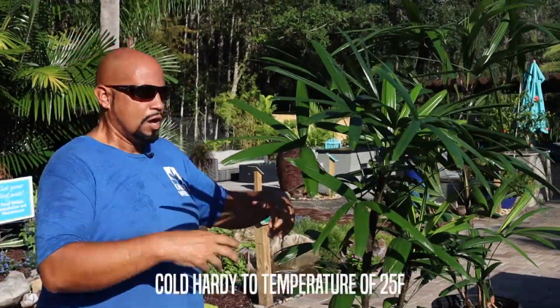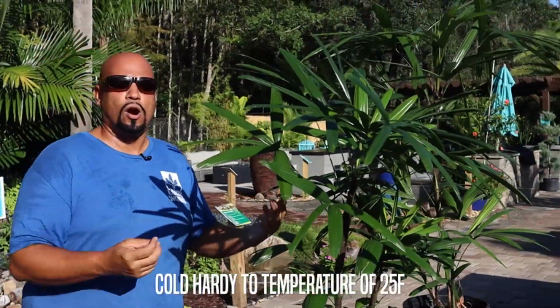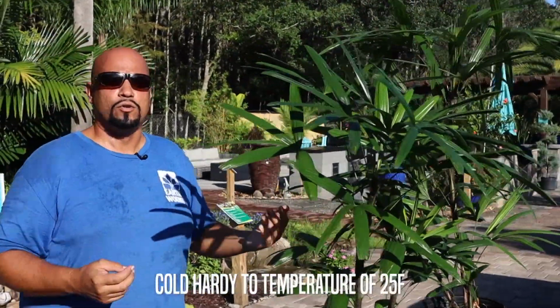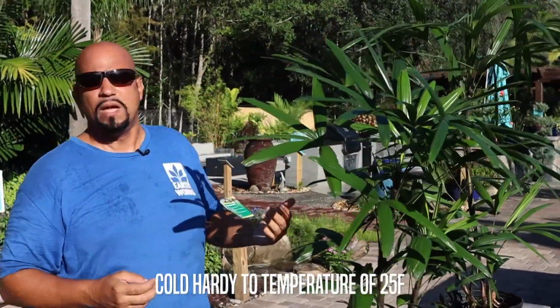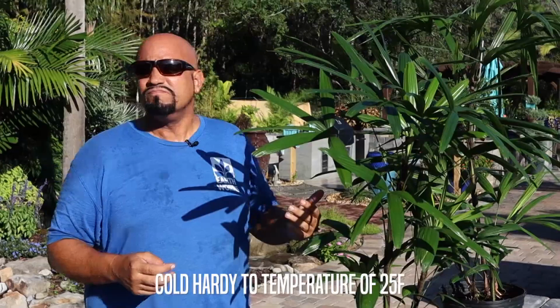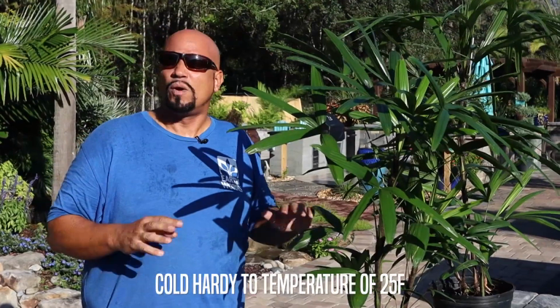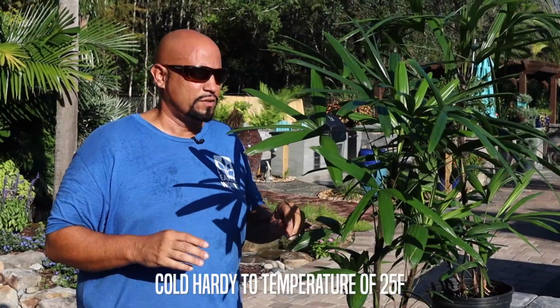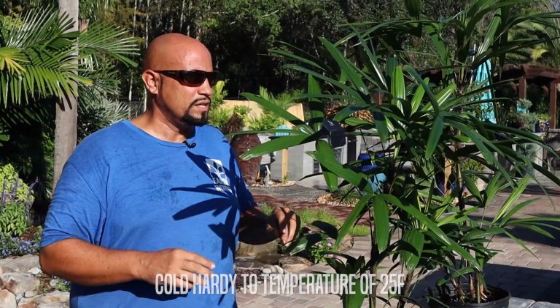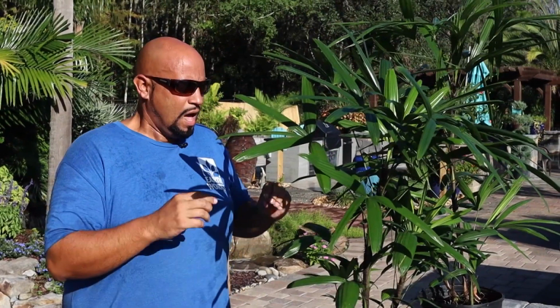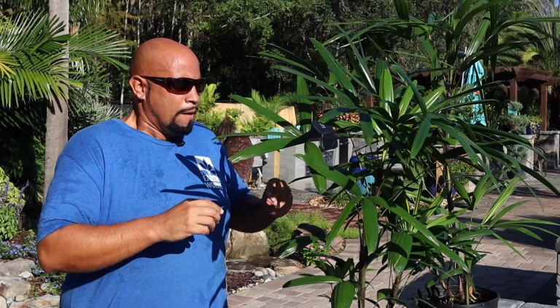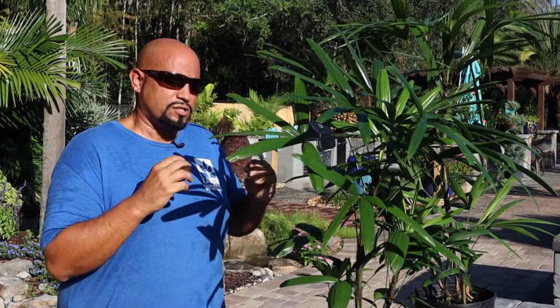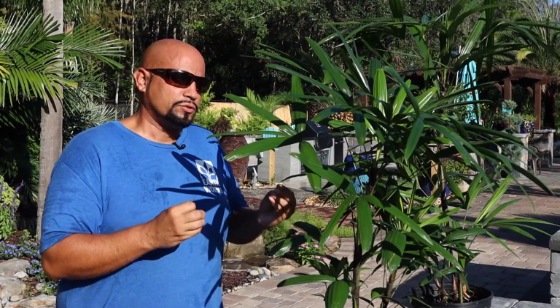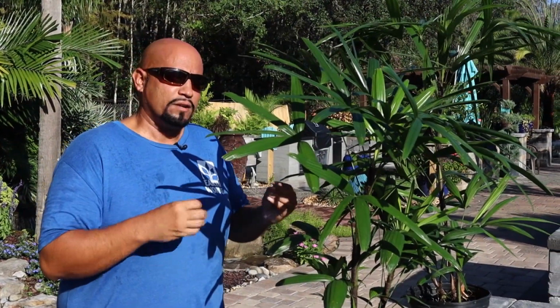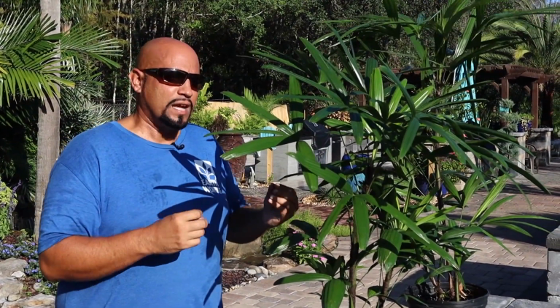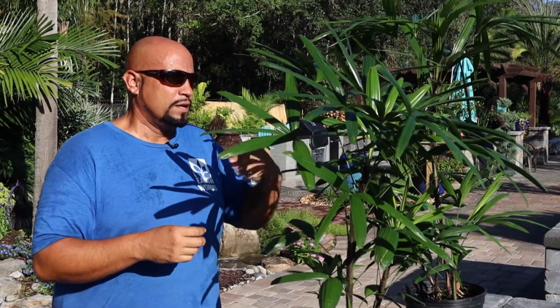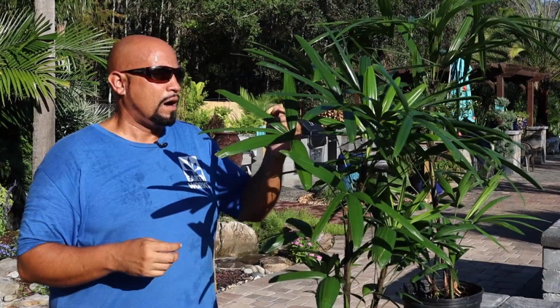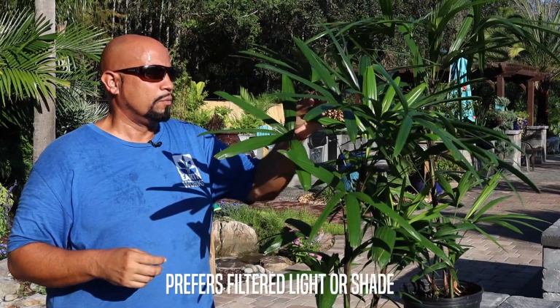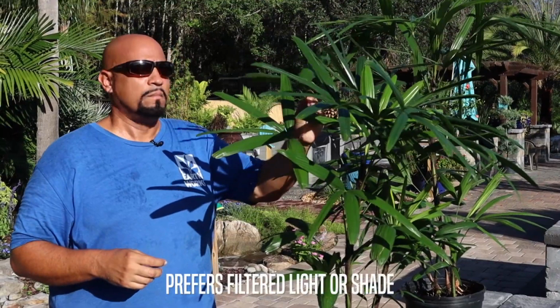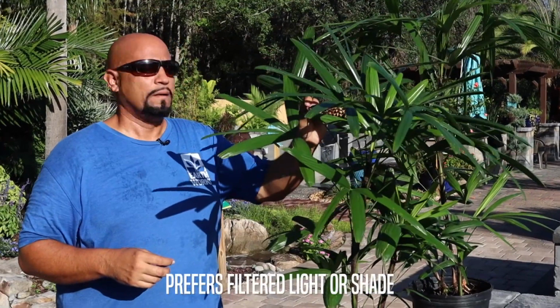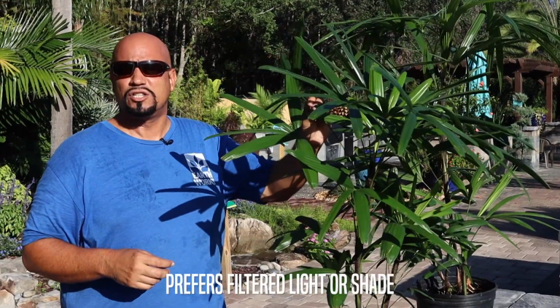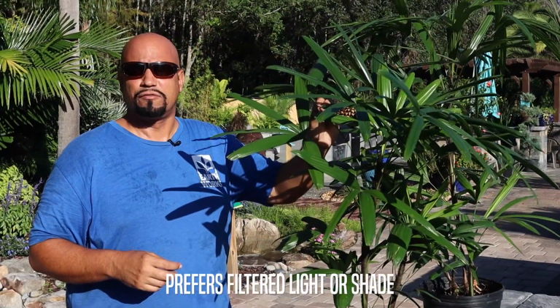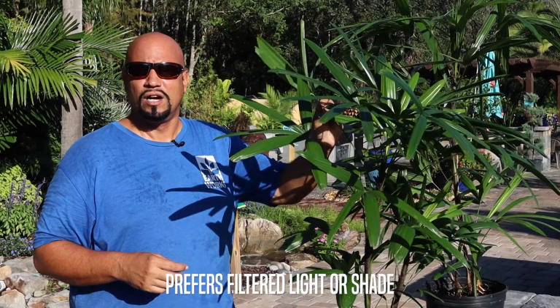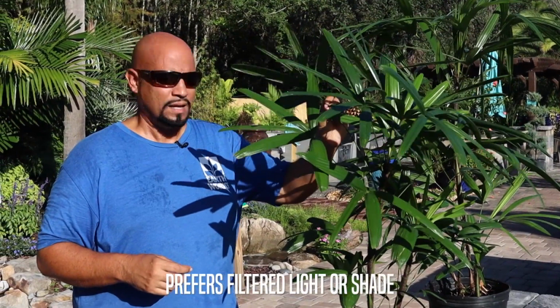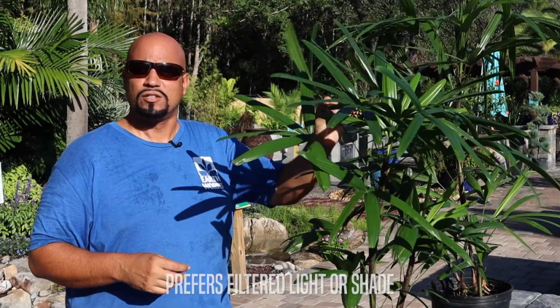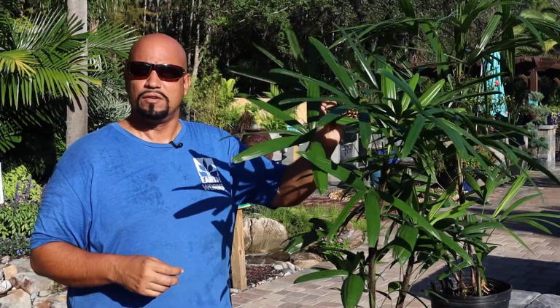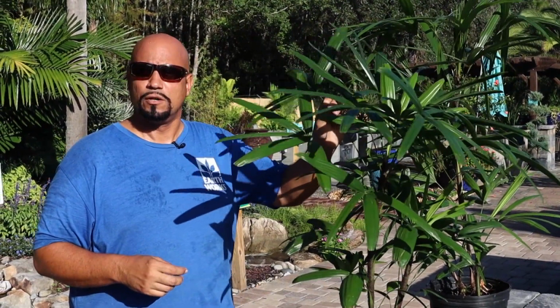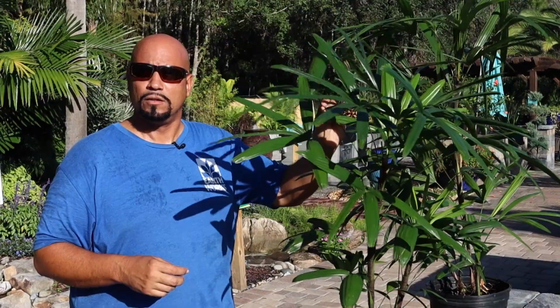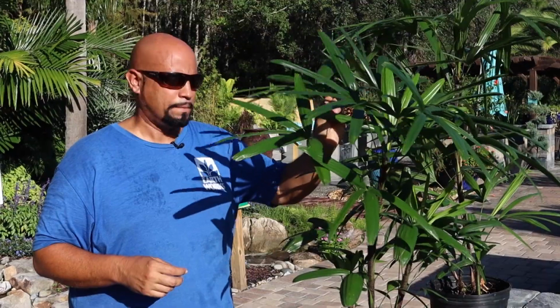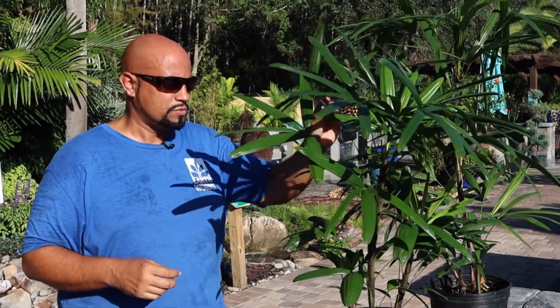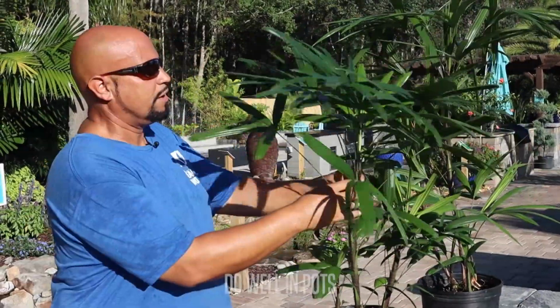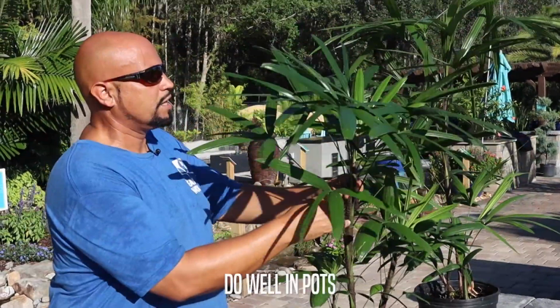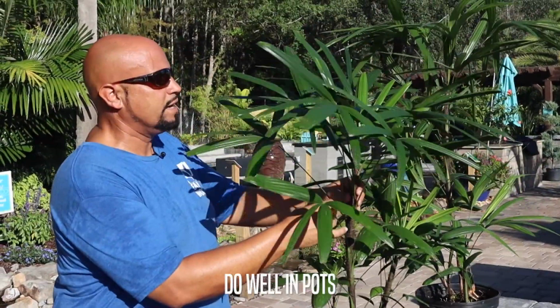It's cold hardy to about maybe 25 degrees, and best in filtered light or shade. It's another palm that will become kind of bleached from the sun, like some of the other interior low-light palms. Very good in containers.